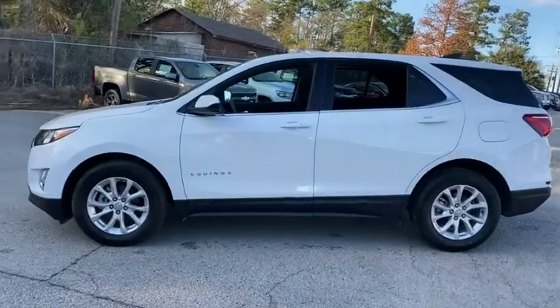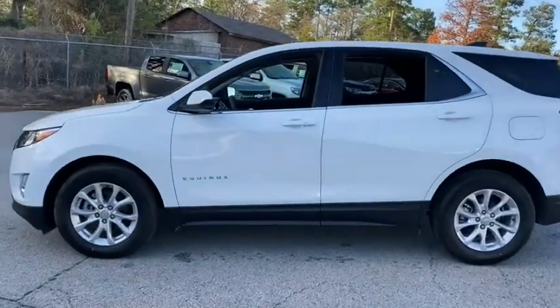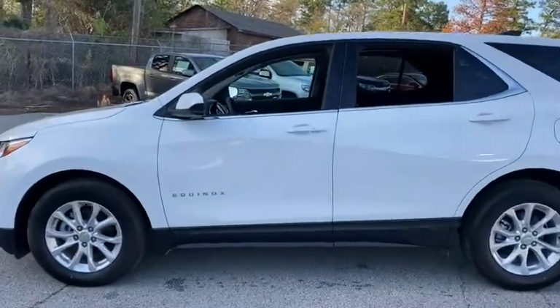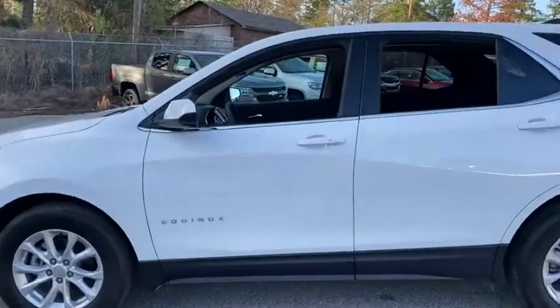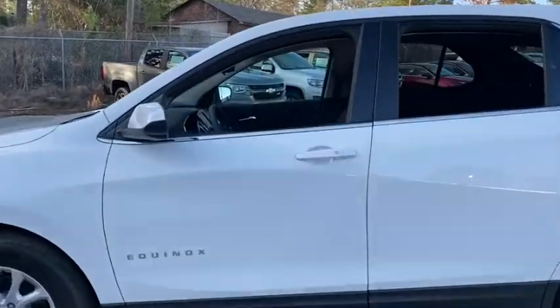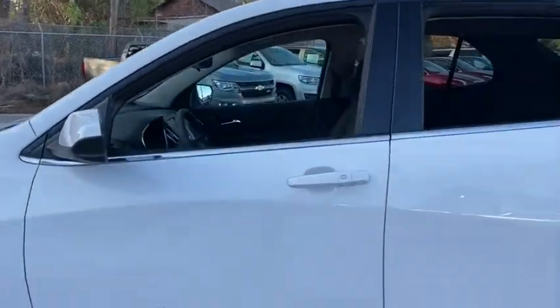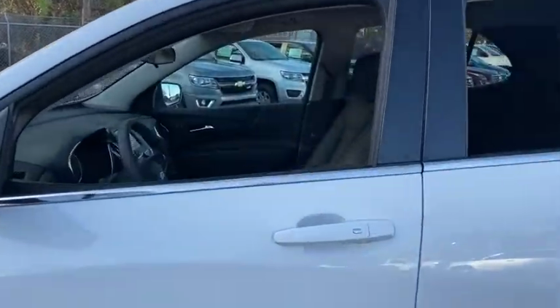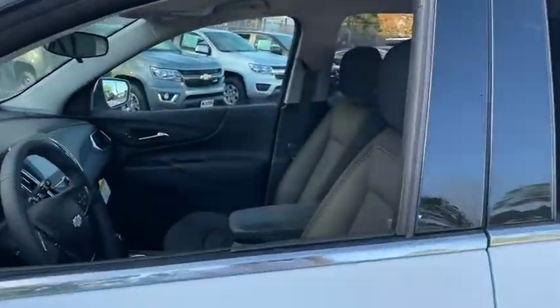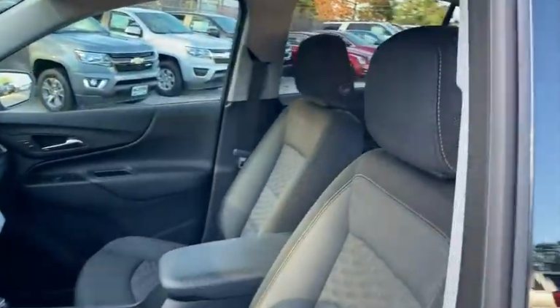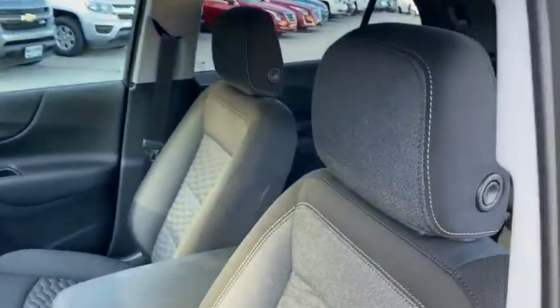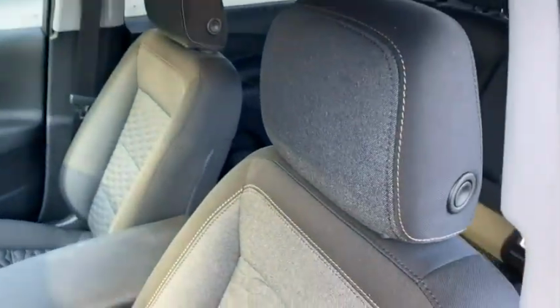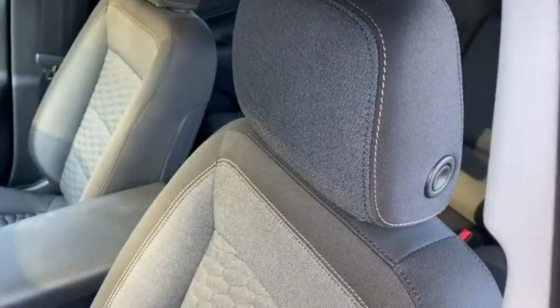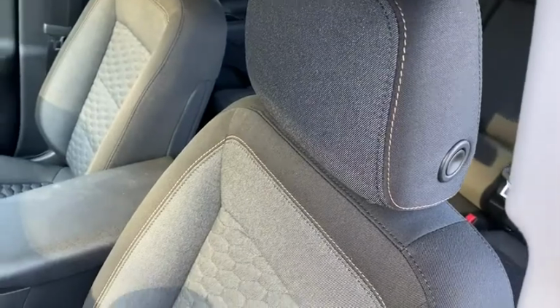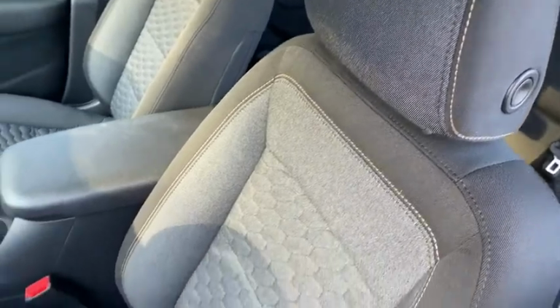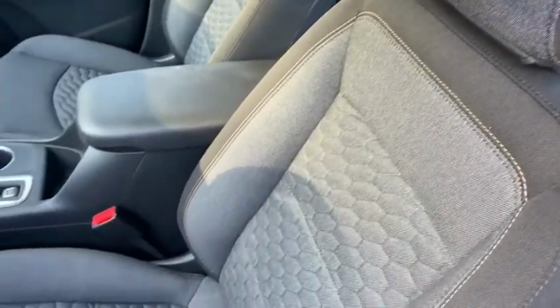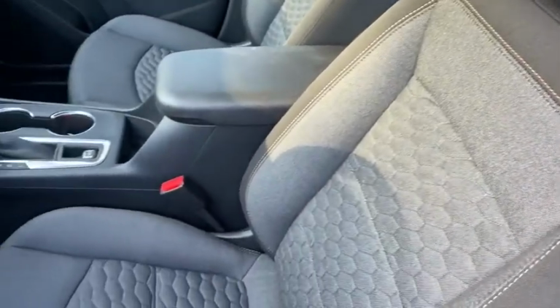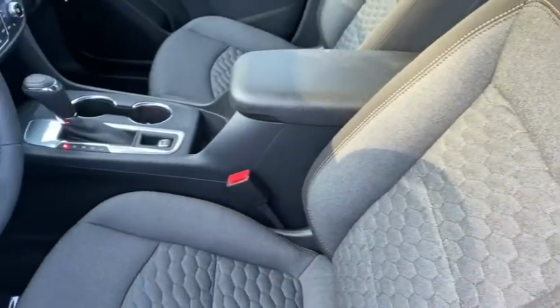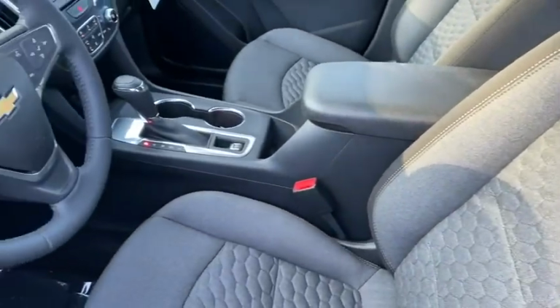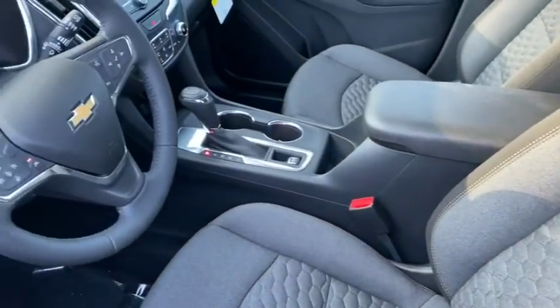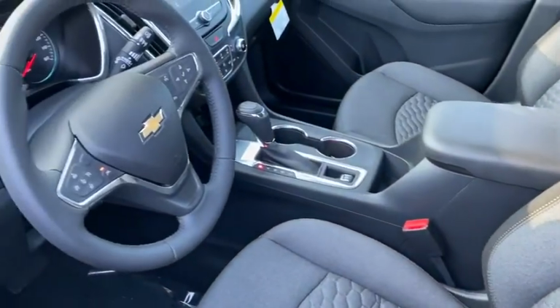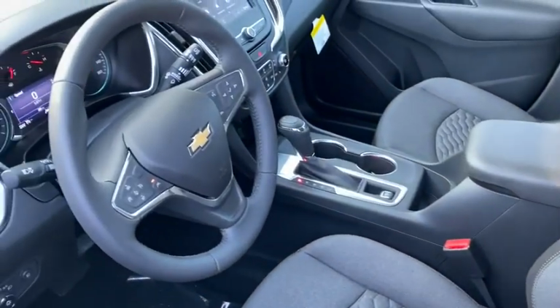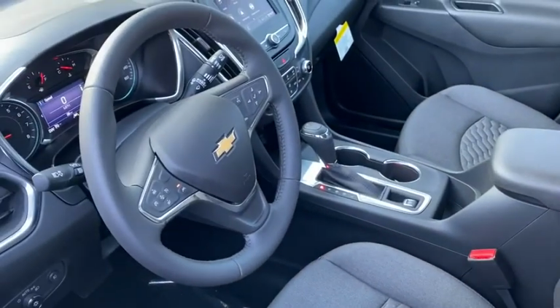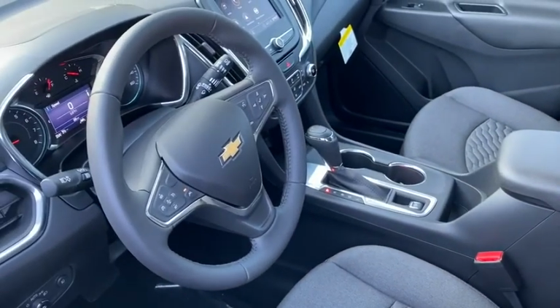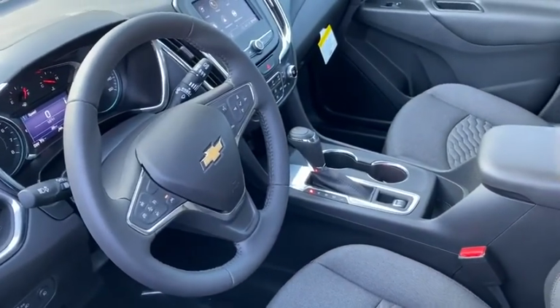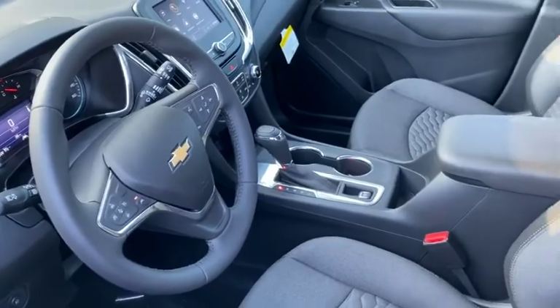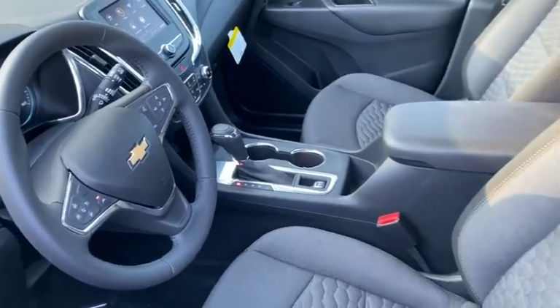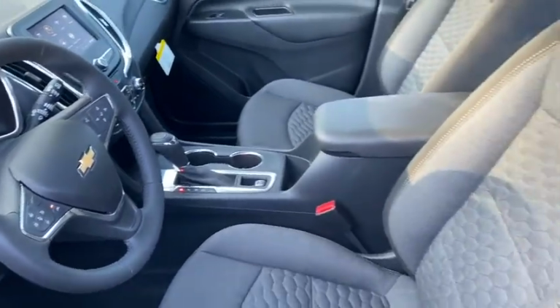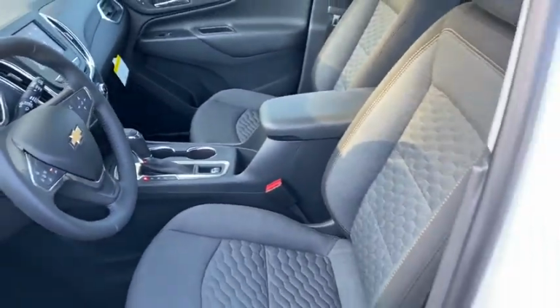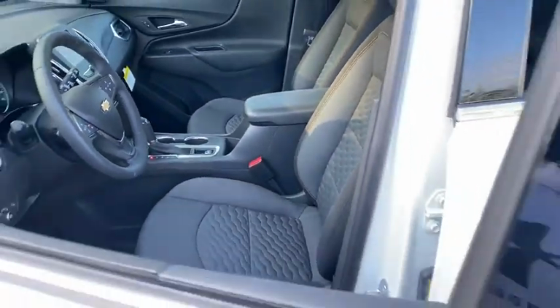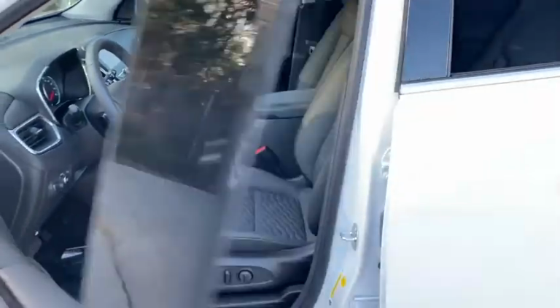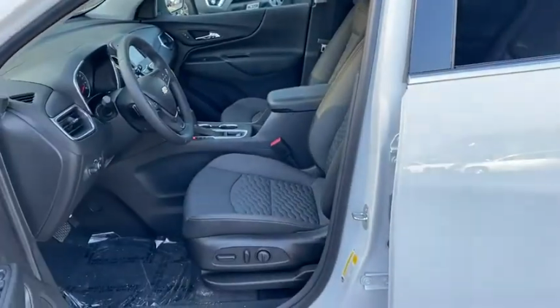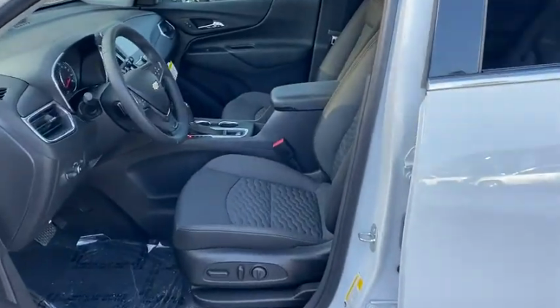Here are some of this vehicle's great options: traction control, remote engine start, dual airbags, alloy wheels, power steering, four-wheel disc brakes, universal garage door opener, fog lights, security system, compass.